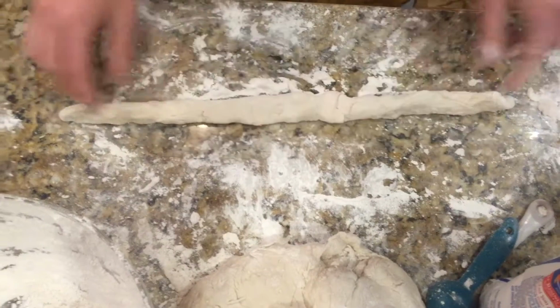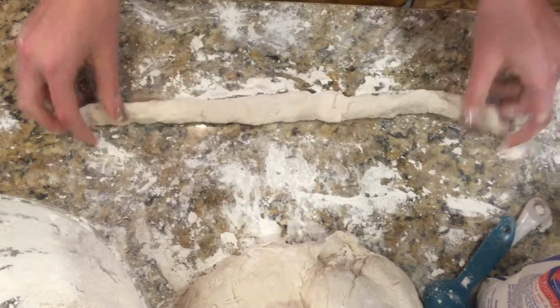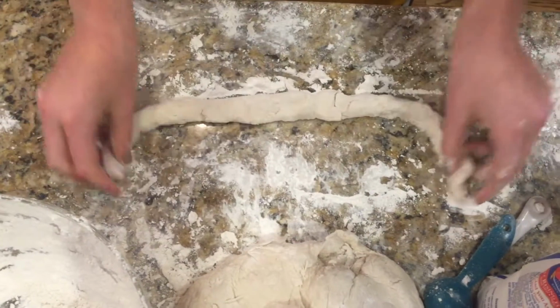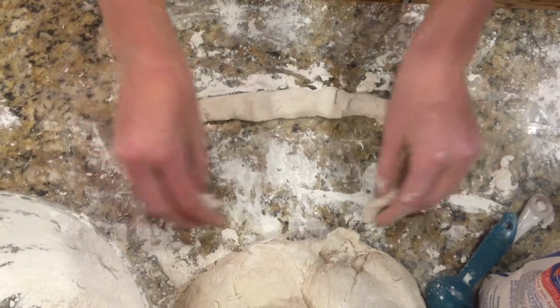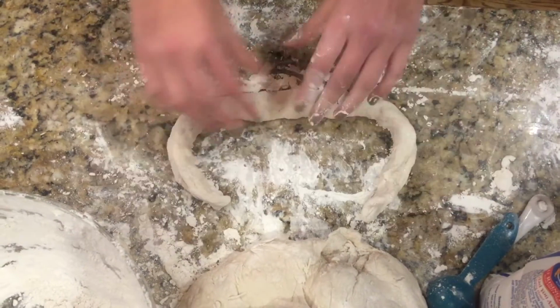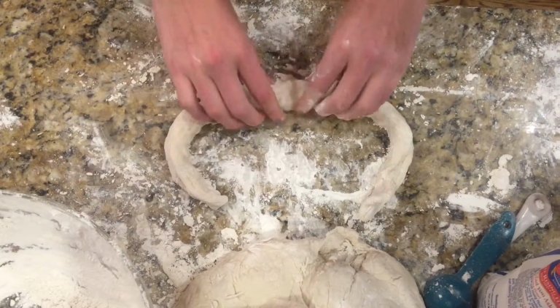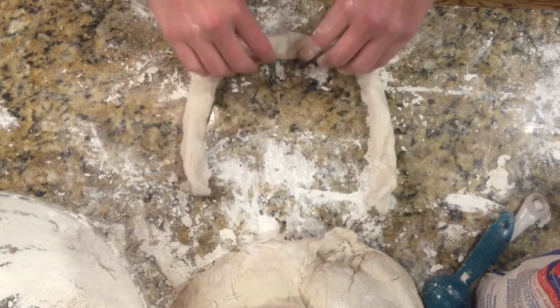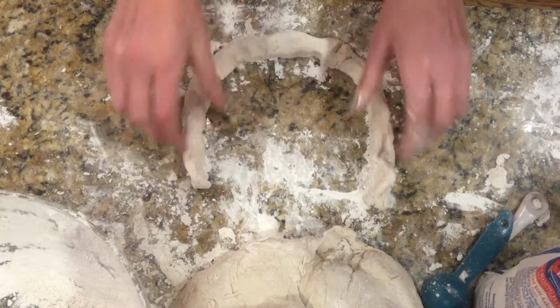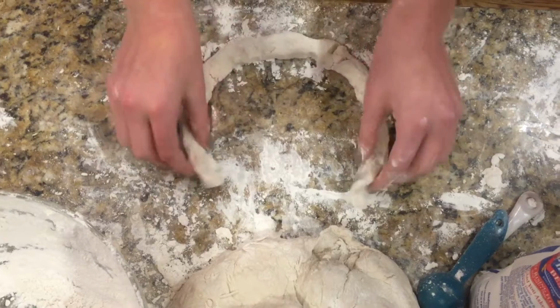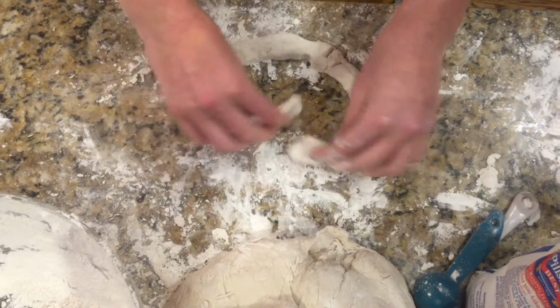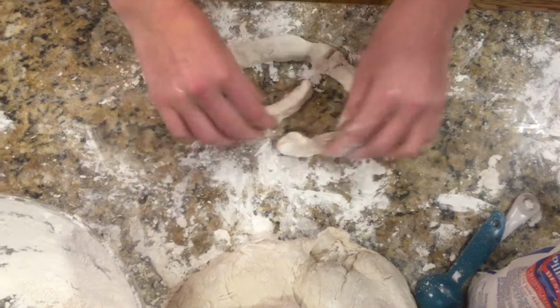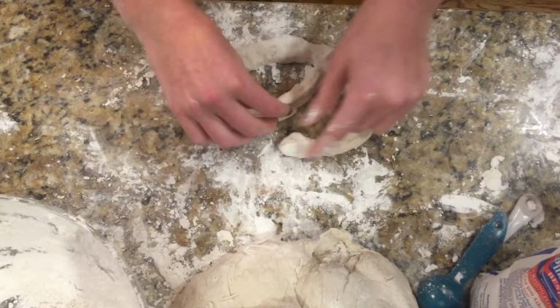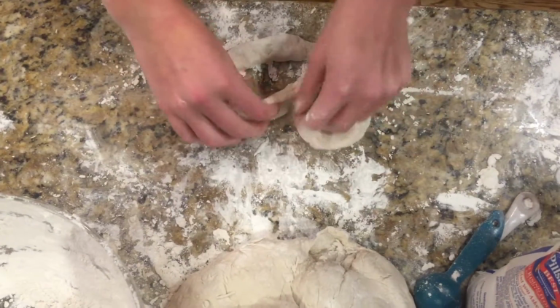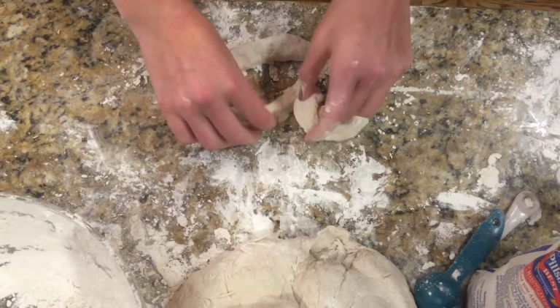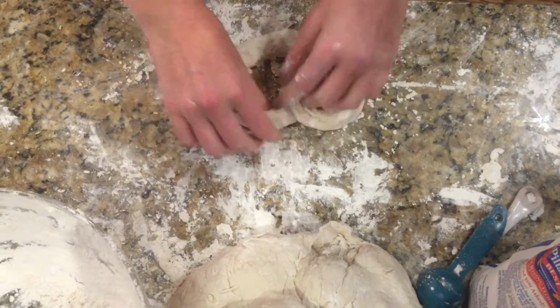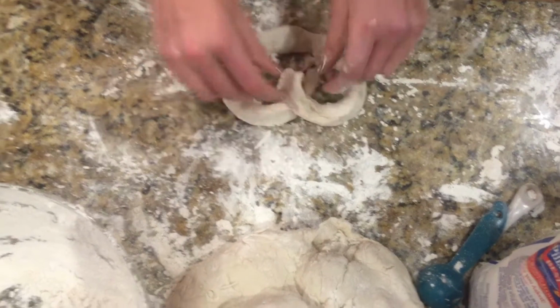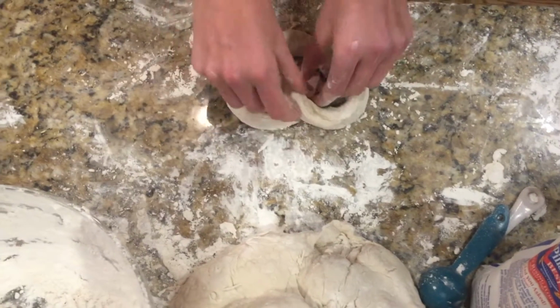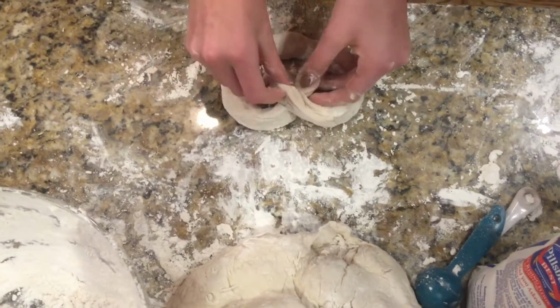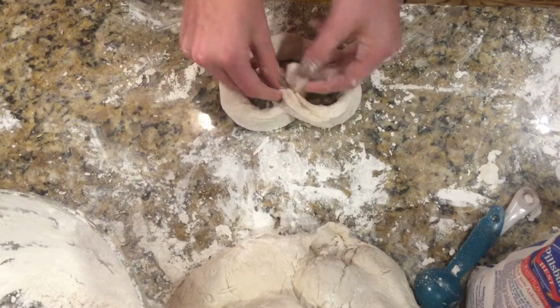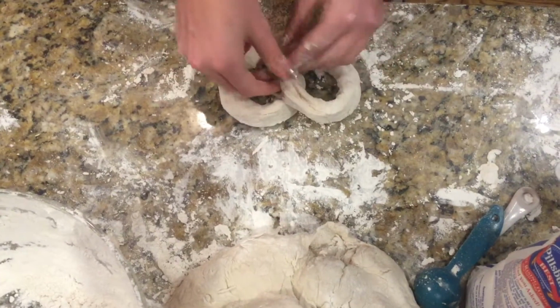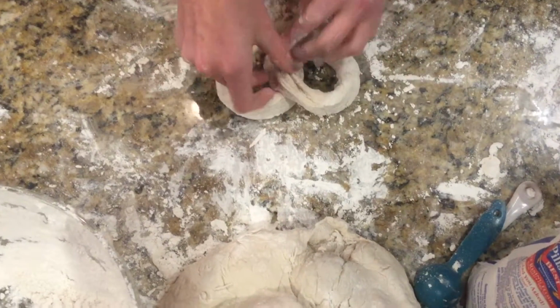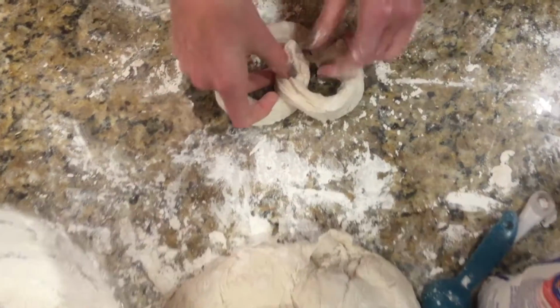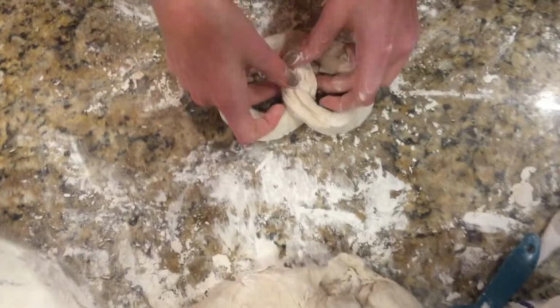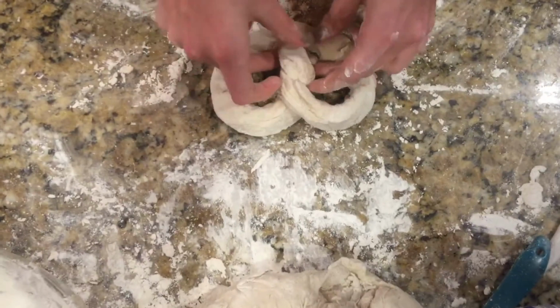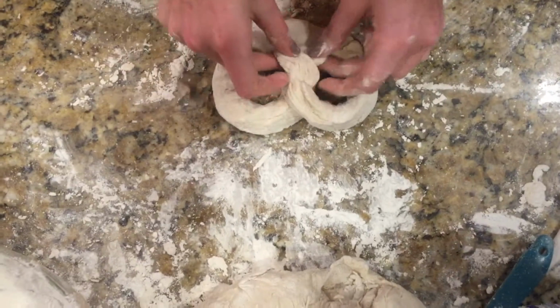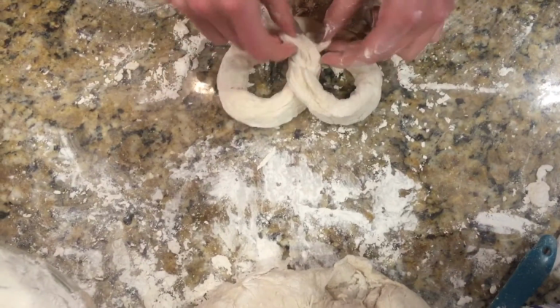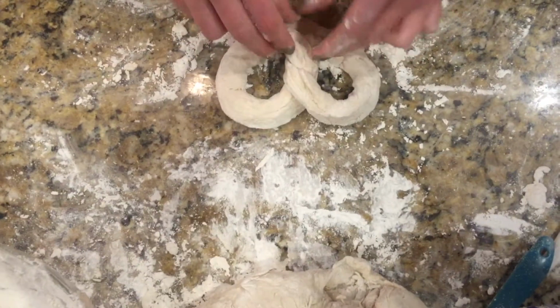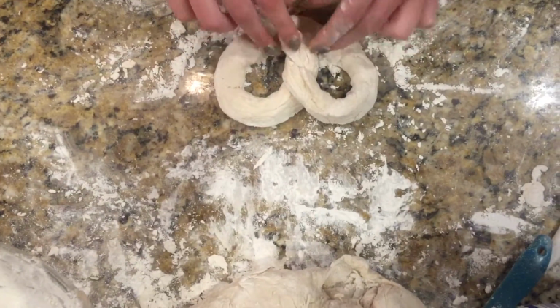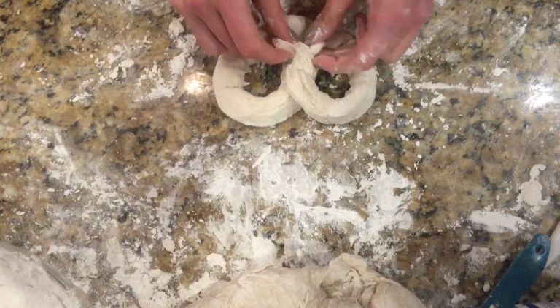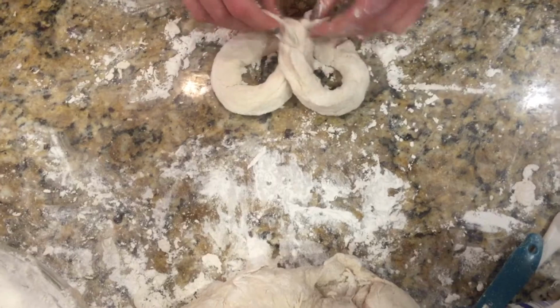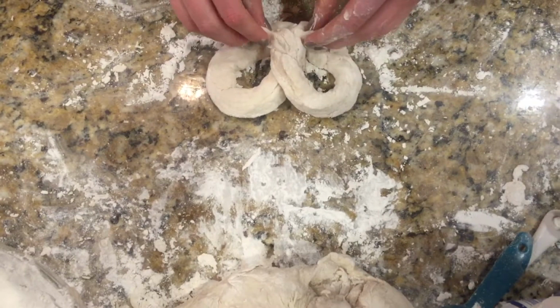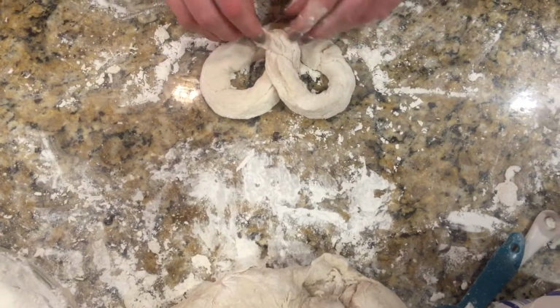Afterward, I kneaded the dough for 5 minutes and created a couple of ropes with the dough. I created the circles, then twisted the ends, then pressed down to create the signature pretzel shape.